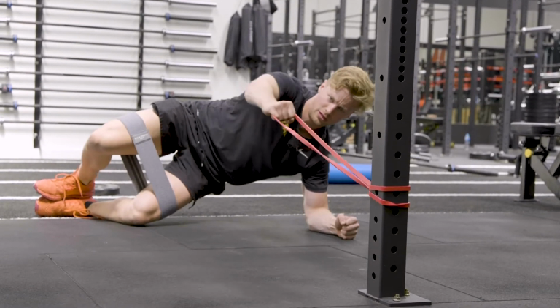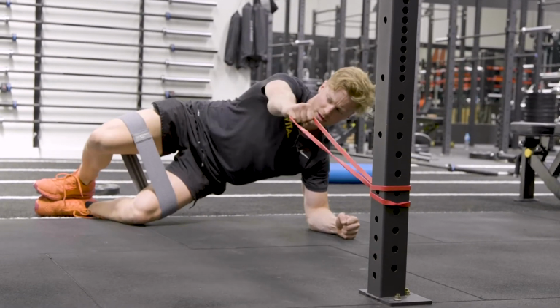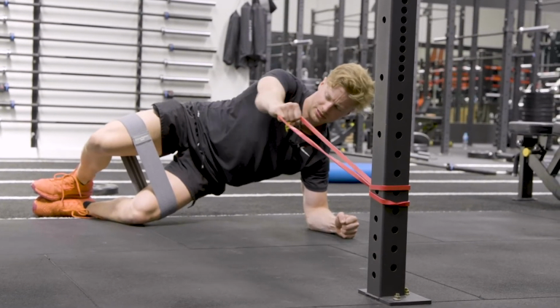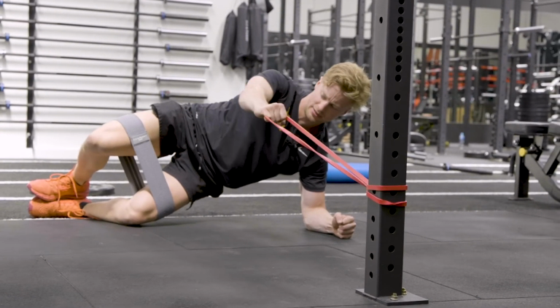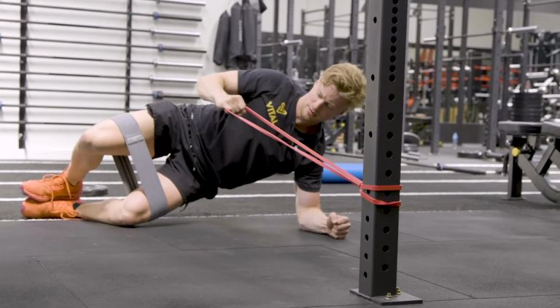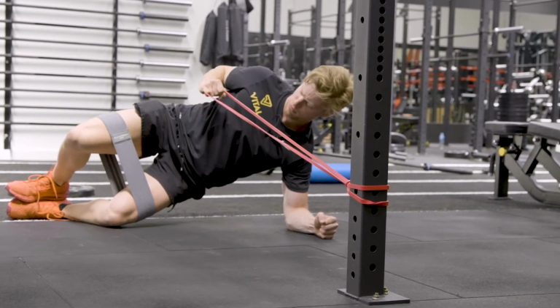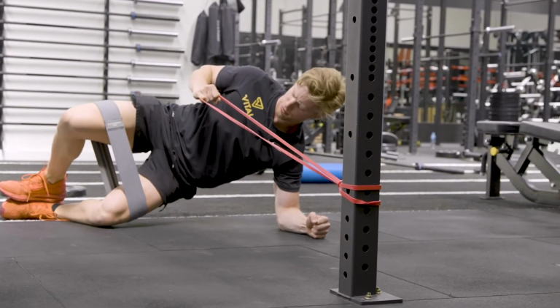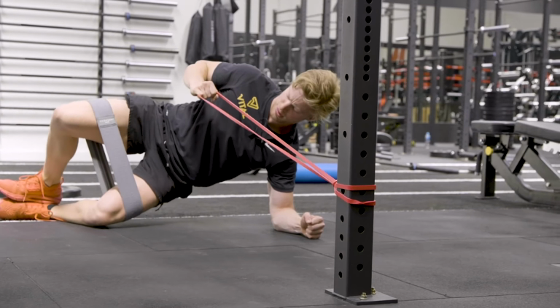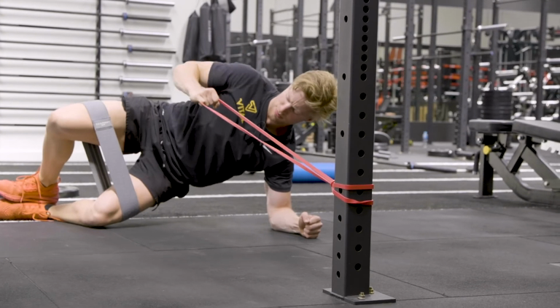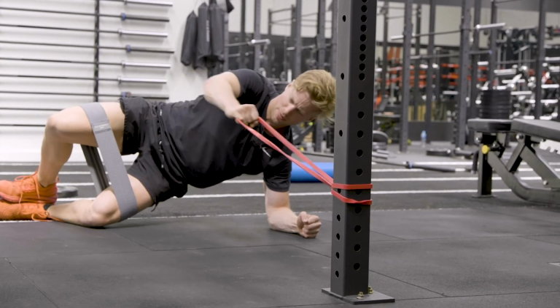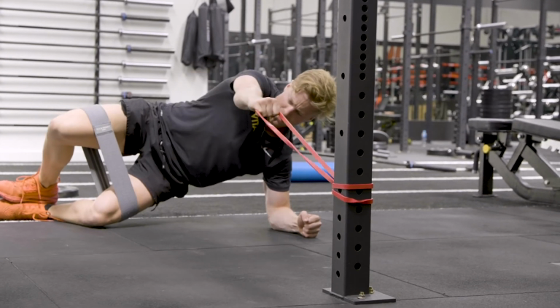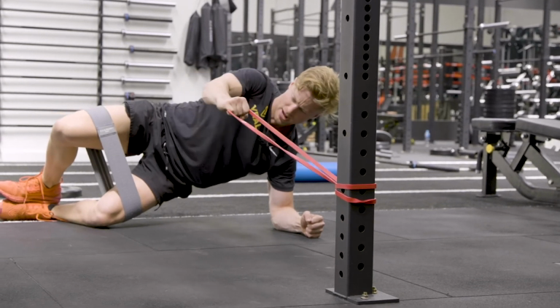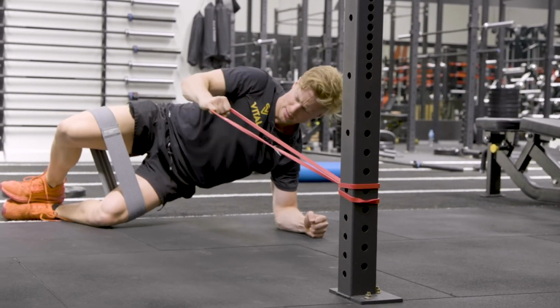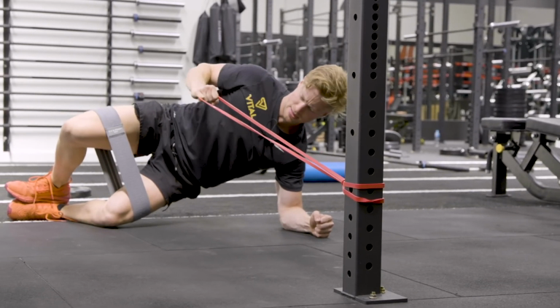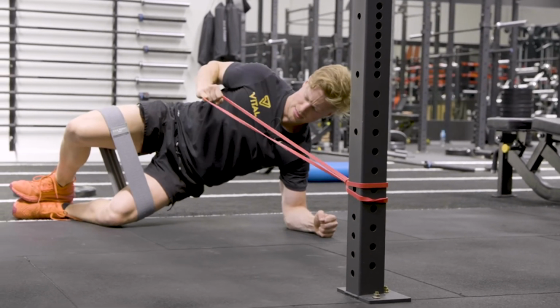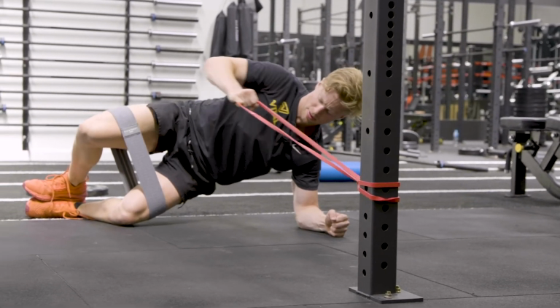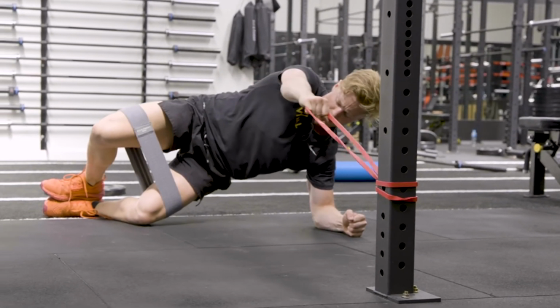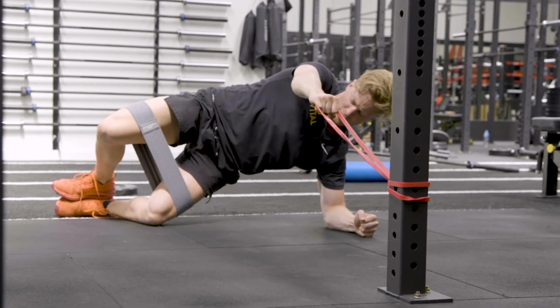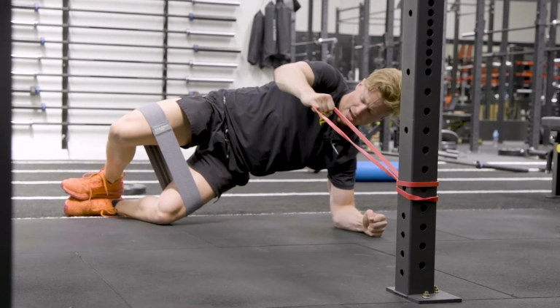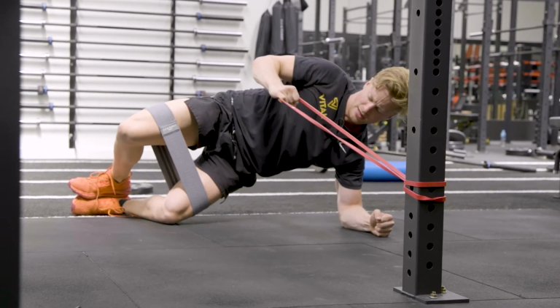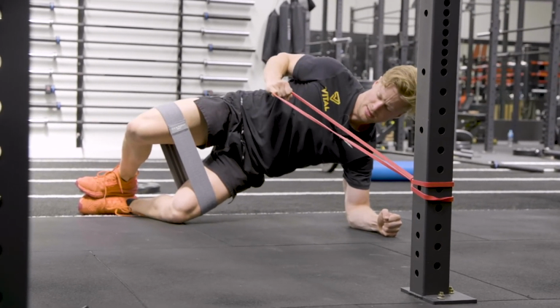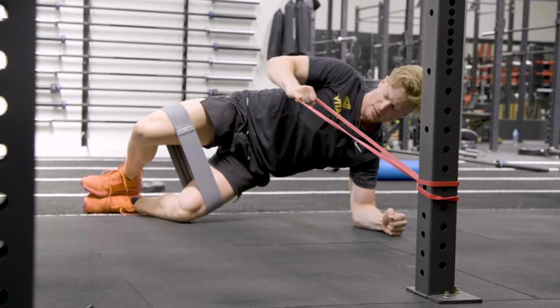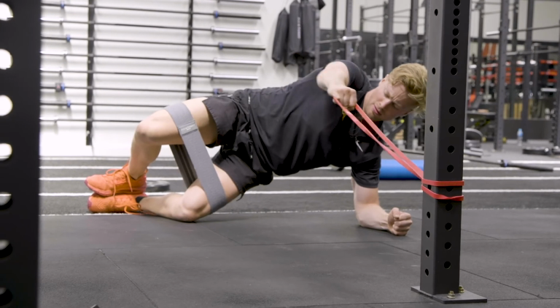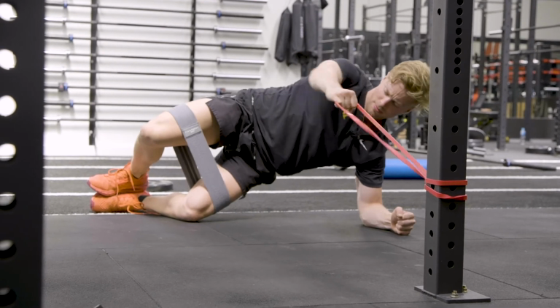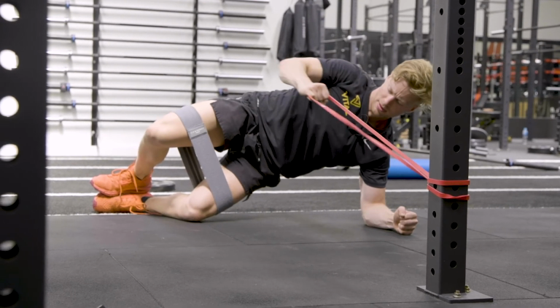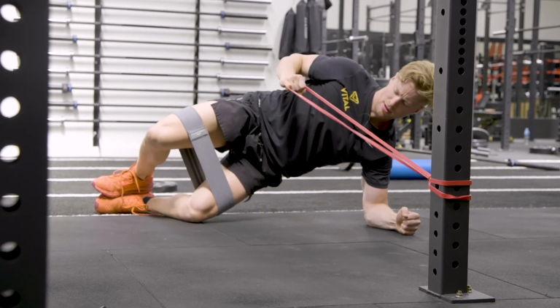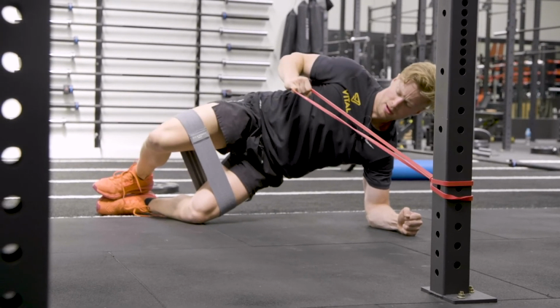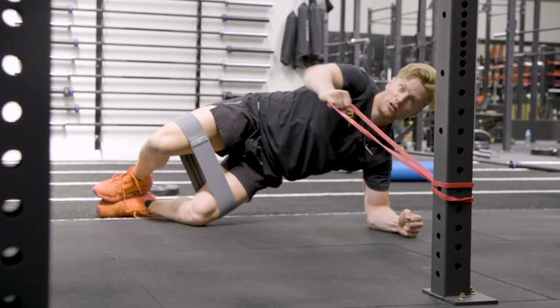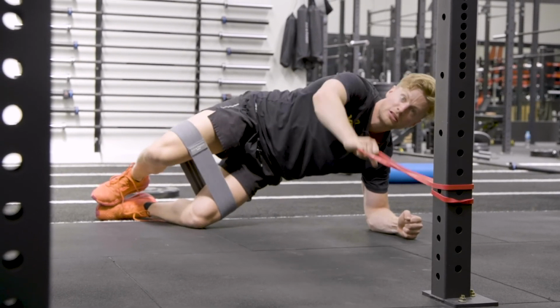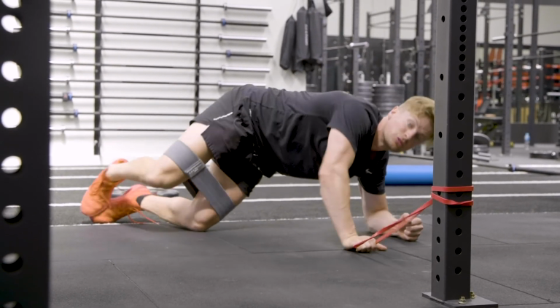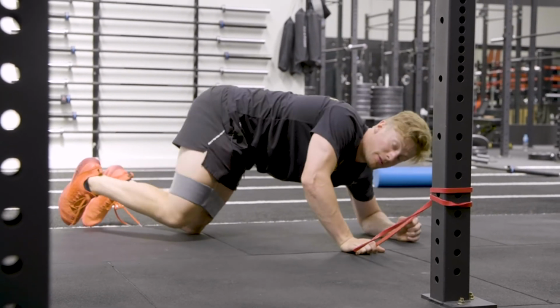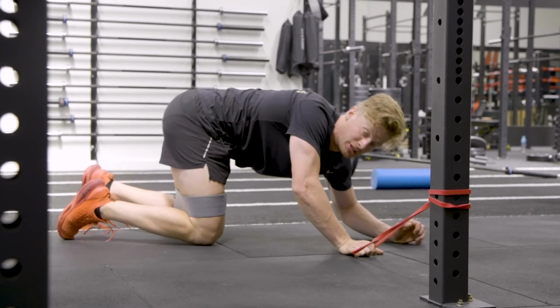Nice long arms, set, pull through. Keep pushing up against that band. Make sure the hips don't sag, and you're holding a nice neutral spine position.